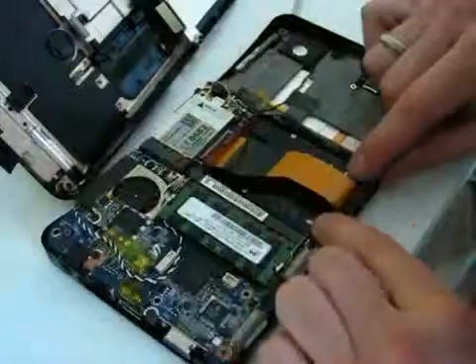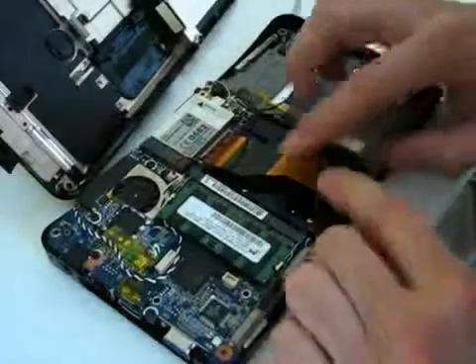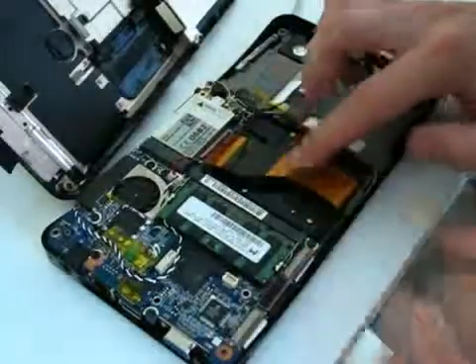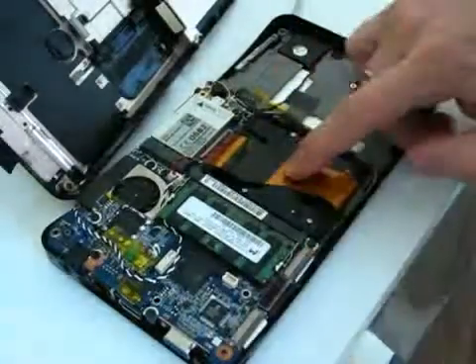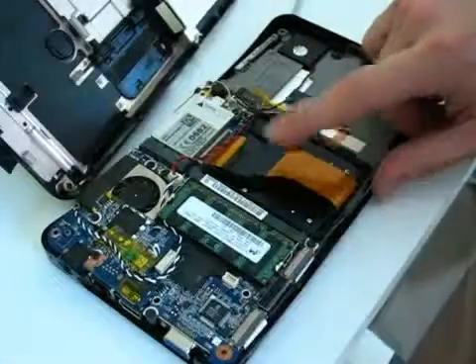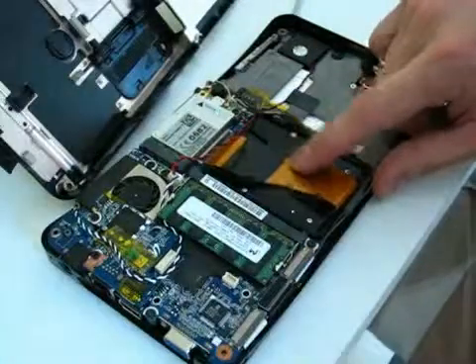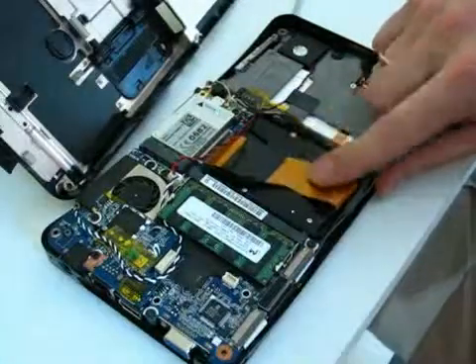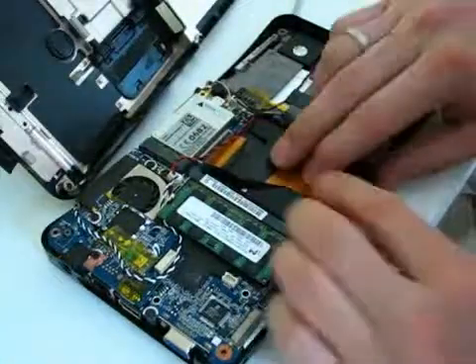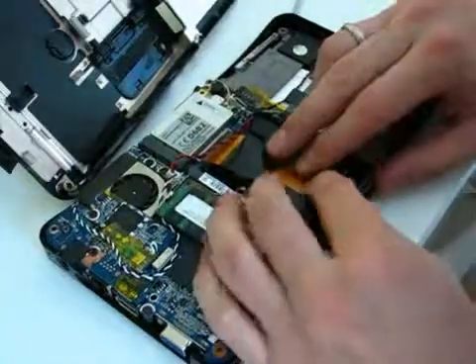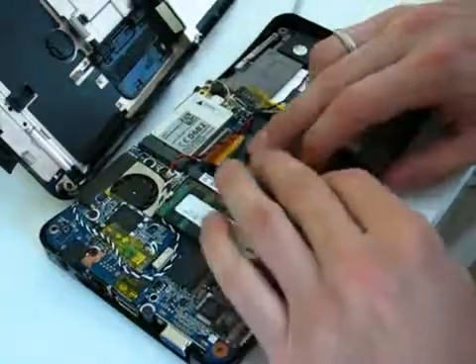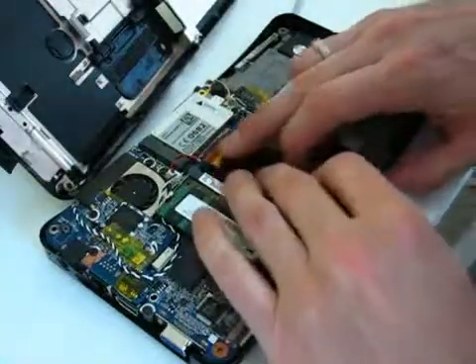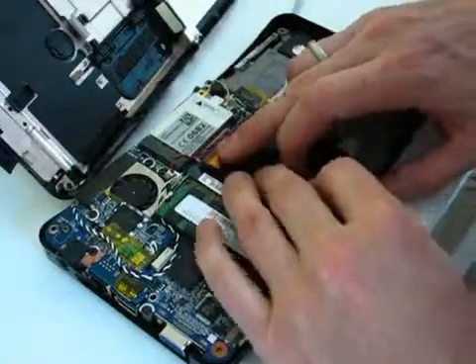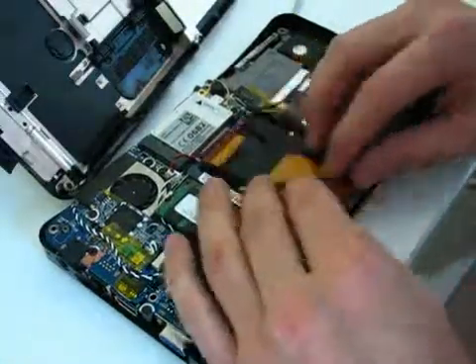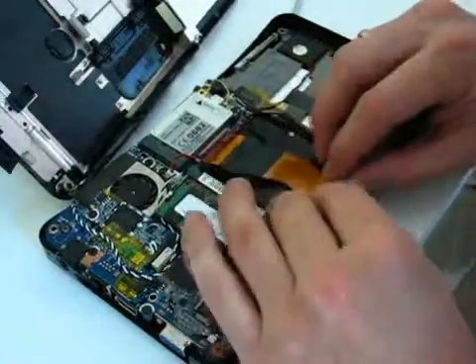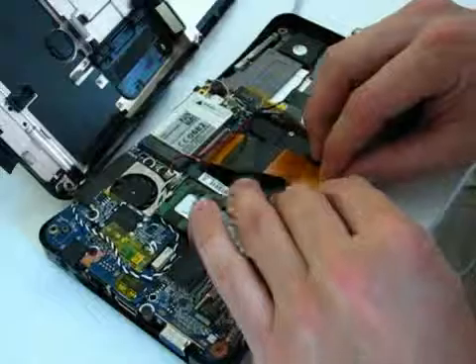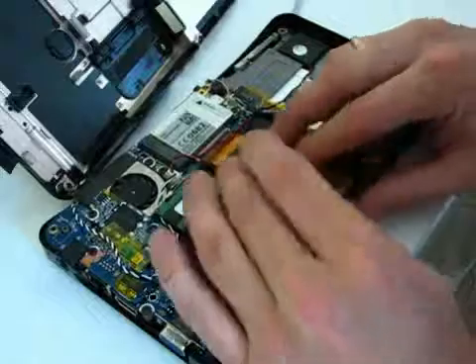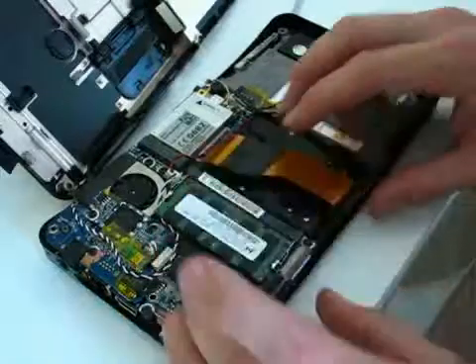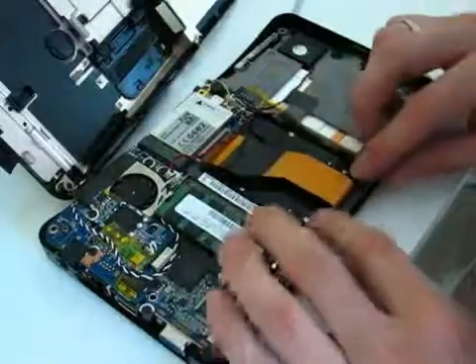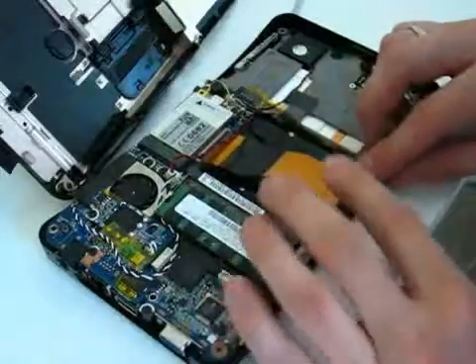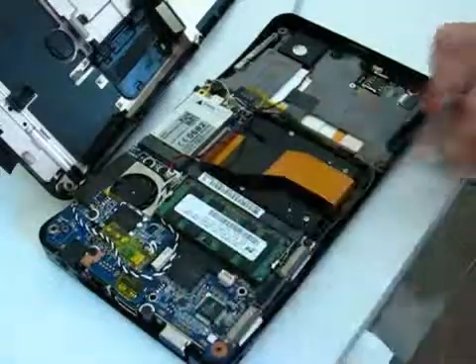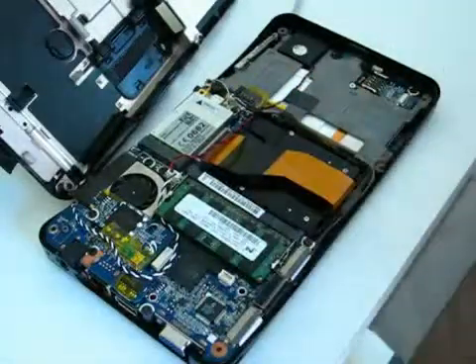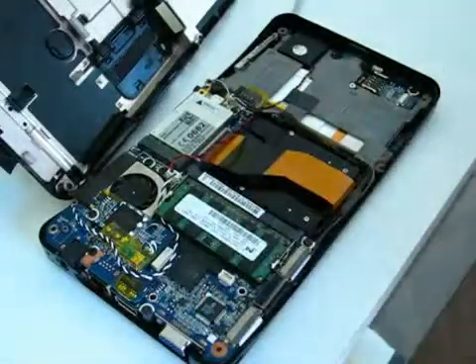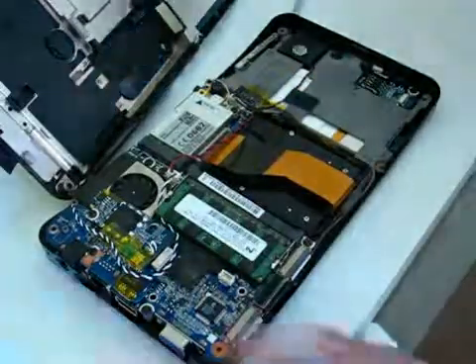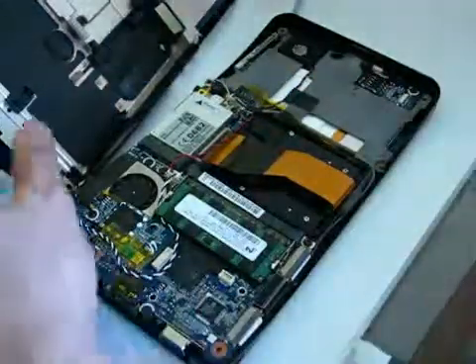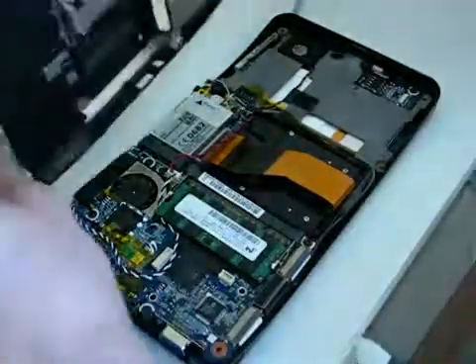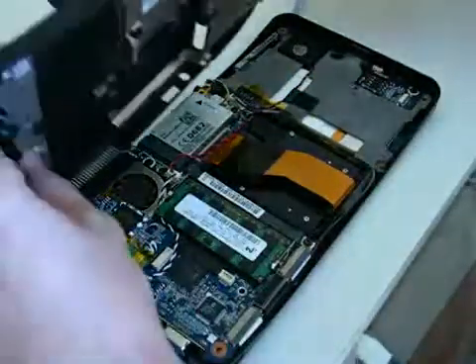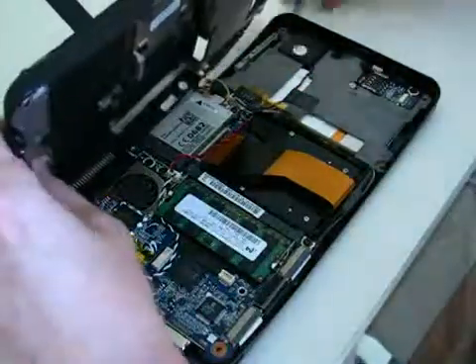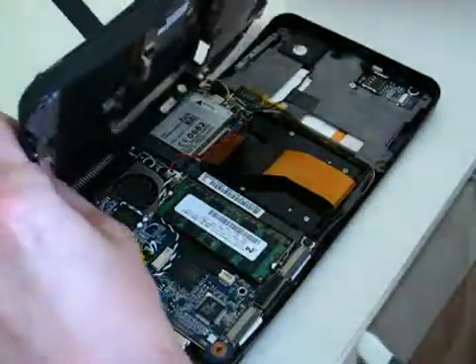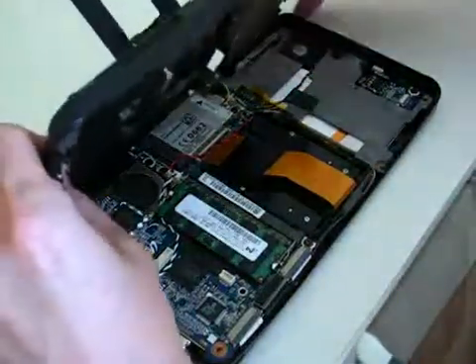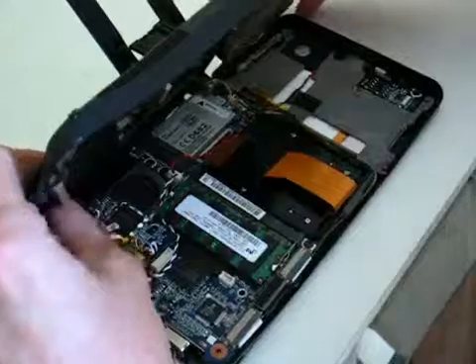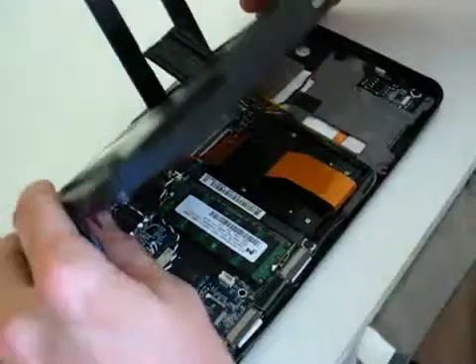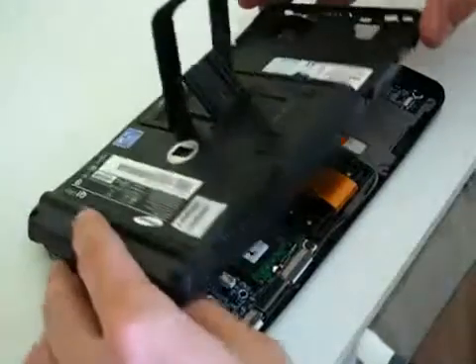It pops in — there's a little bit of slack on the IDE cable, but I think that's going to be OK when we get everything together again. So I'm going to put this all together and boot it up.